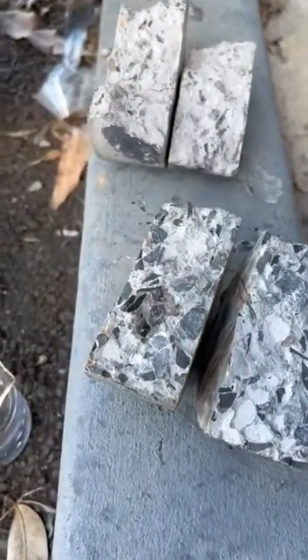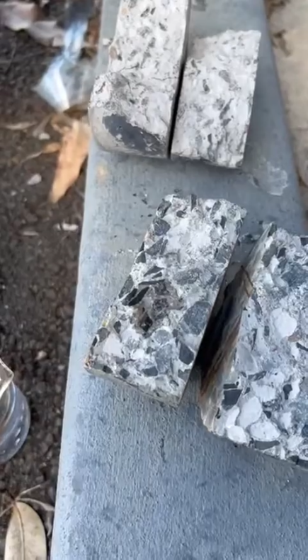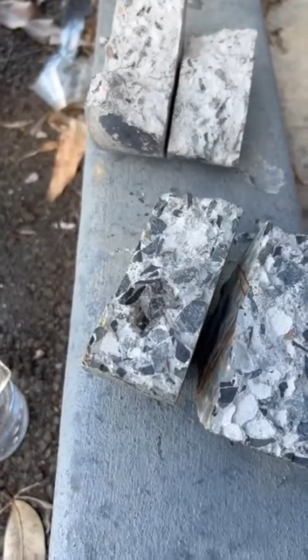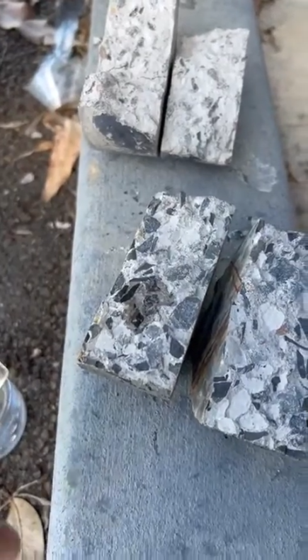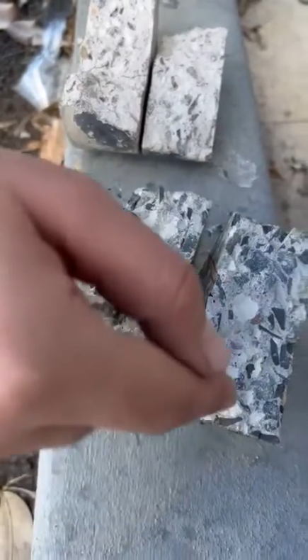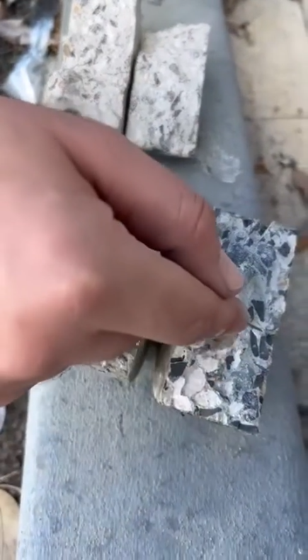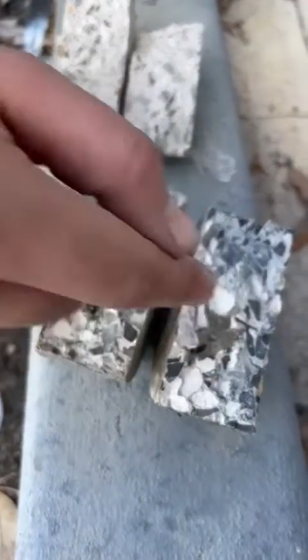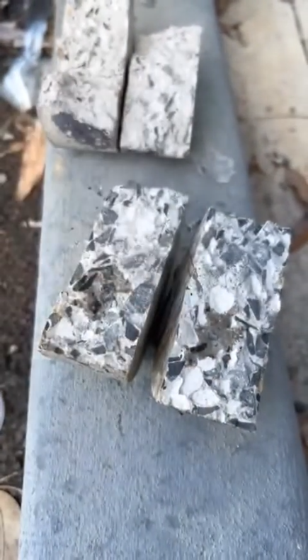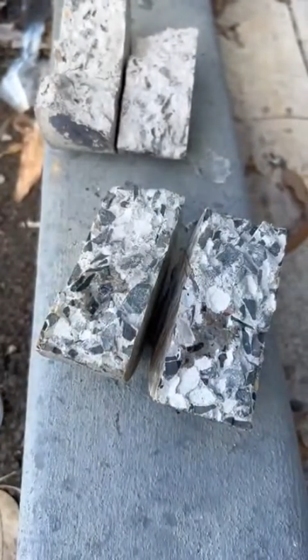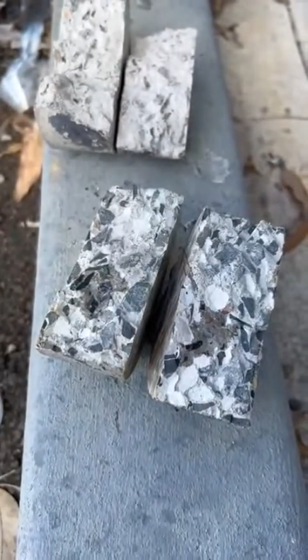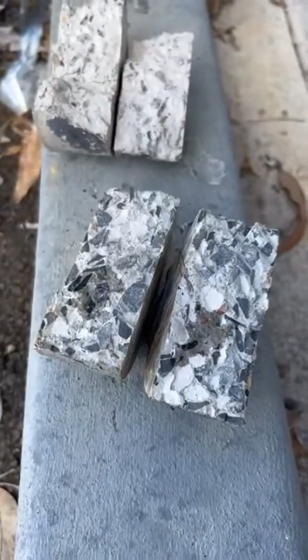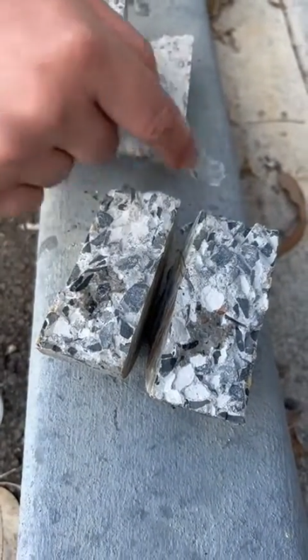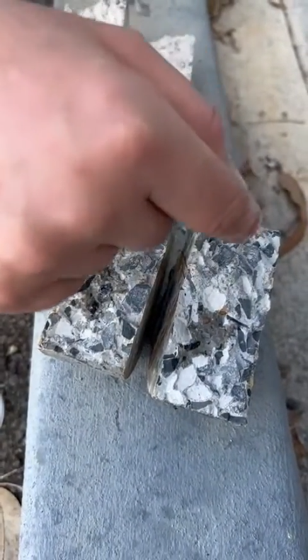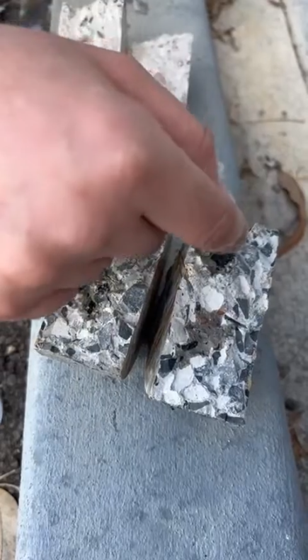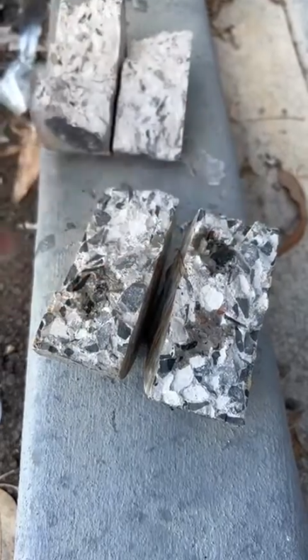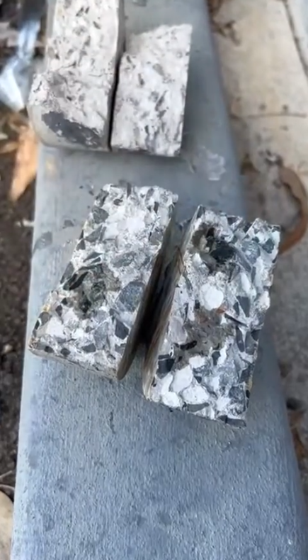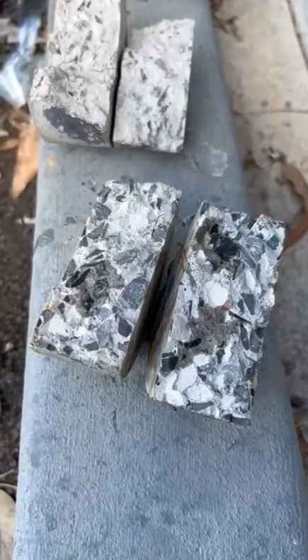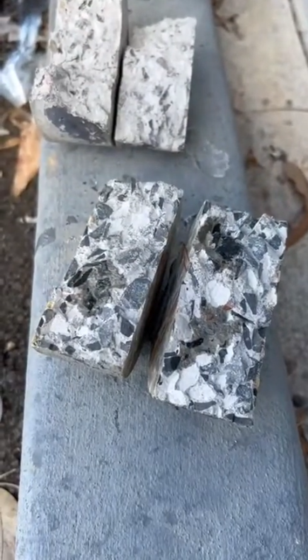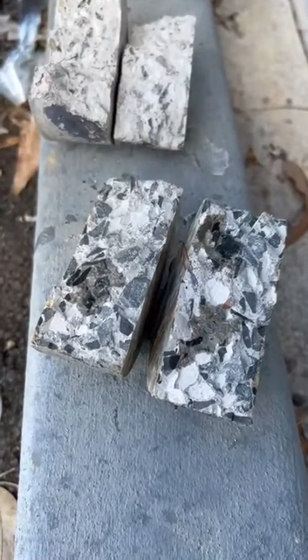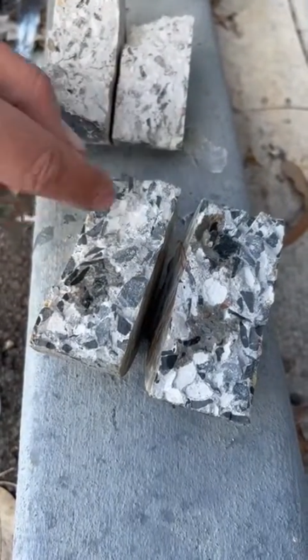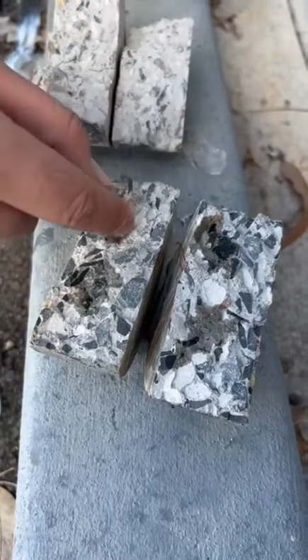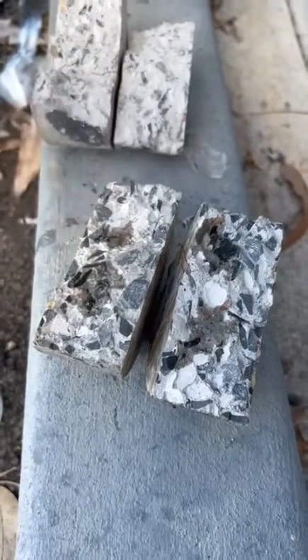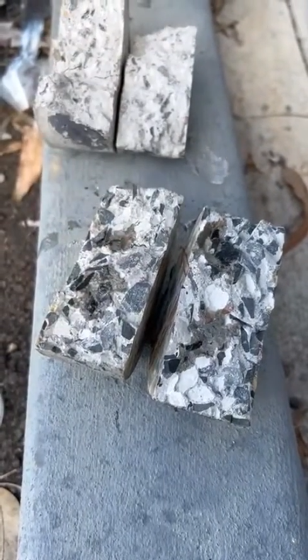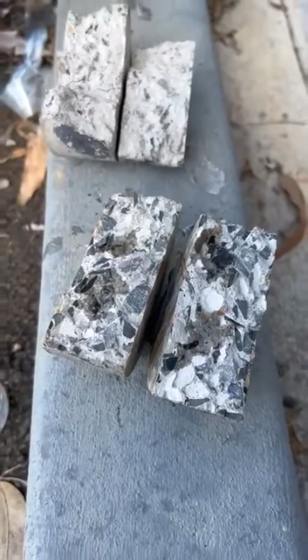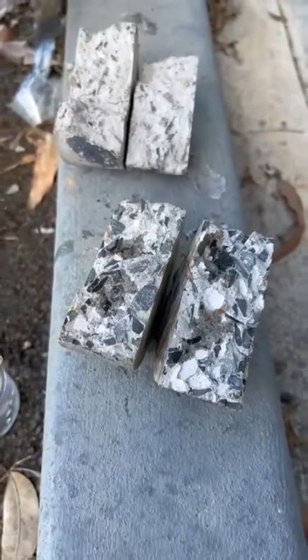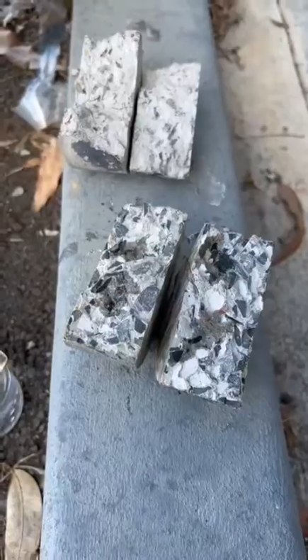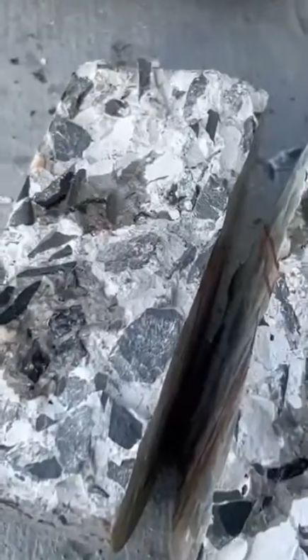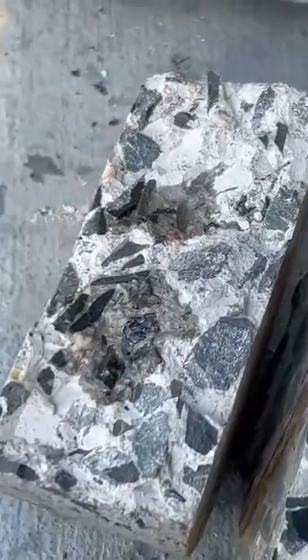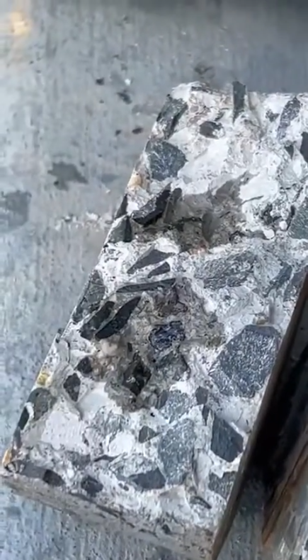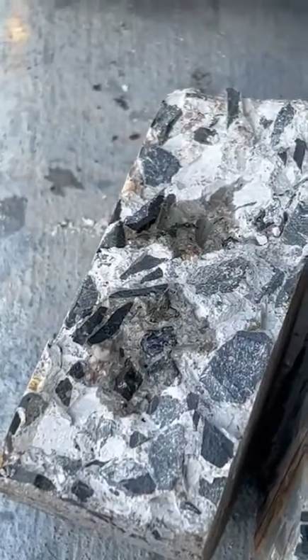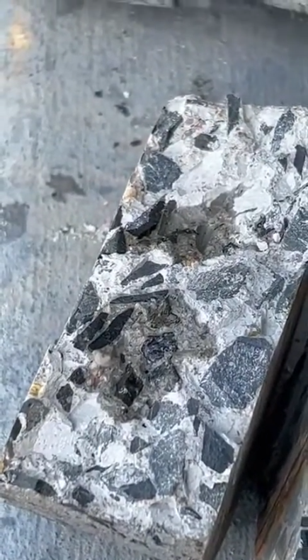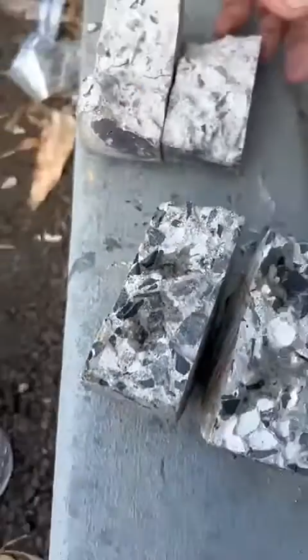You can see that for the reference concrete, as soon as any droplets of water are placed on it, they are absorbed in just a matter of less than a second. Now let's test the water resistant concrete.